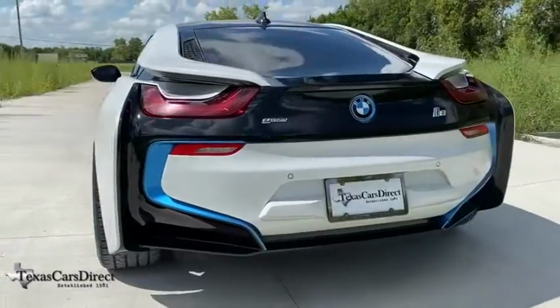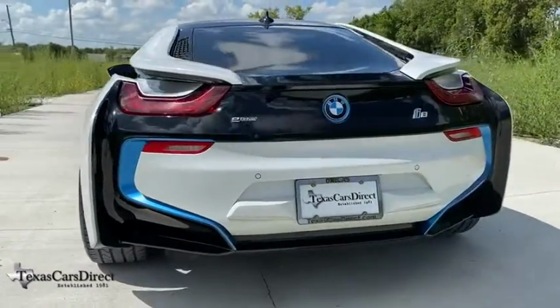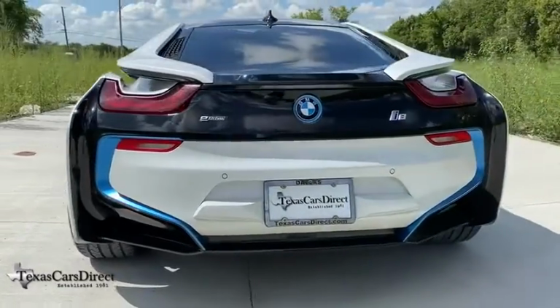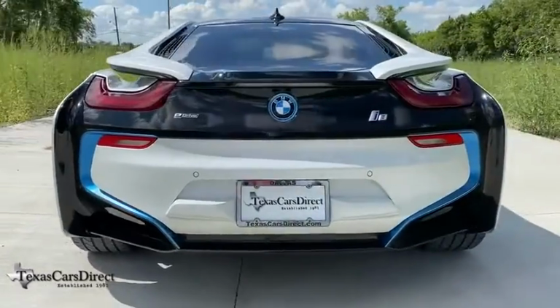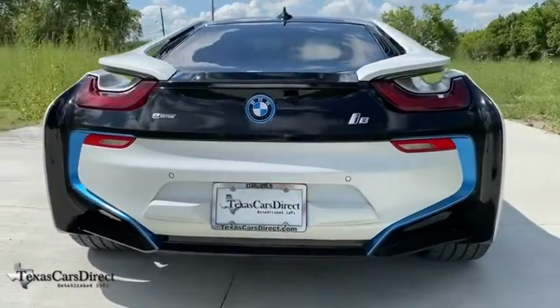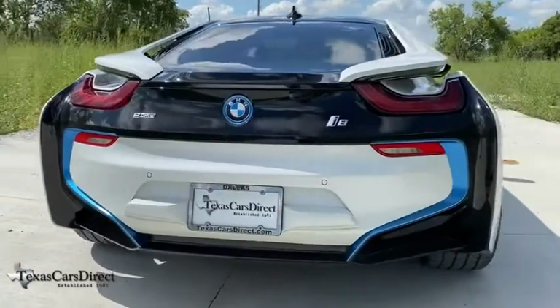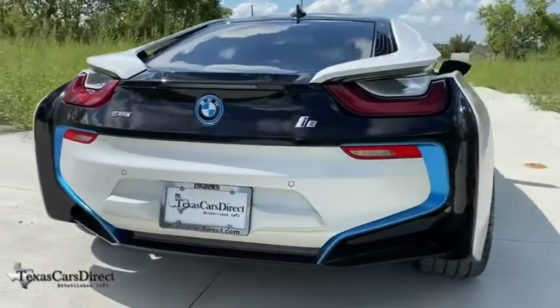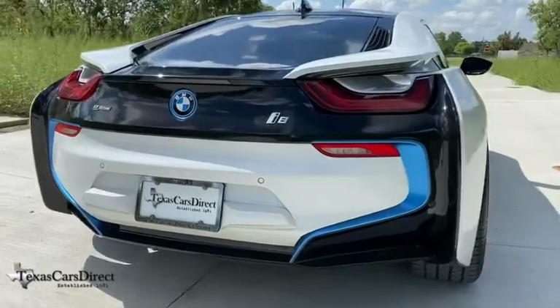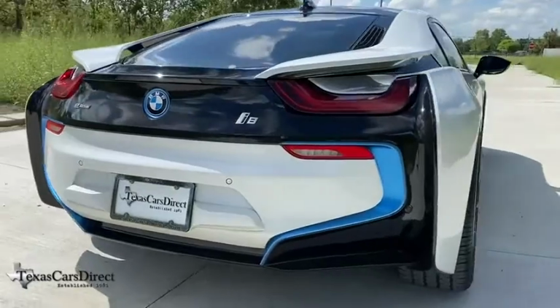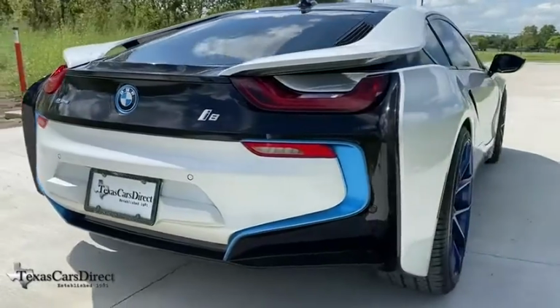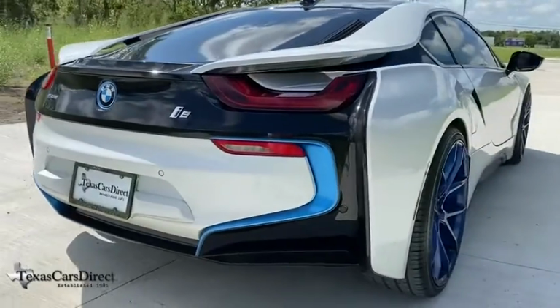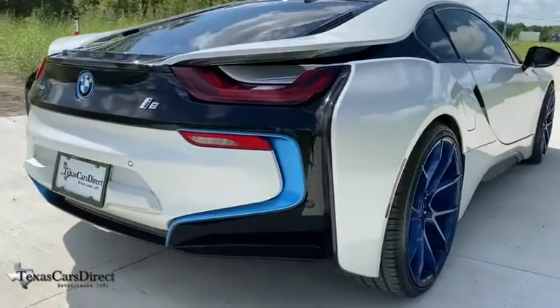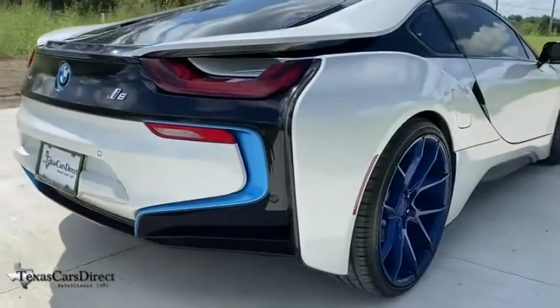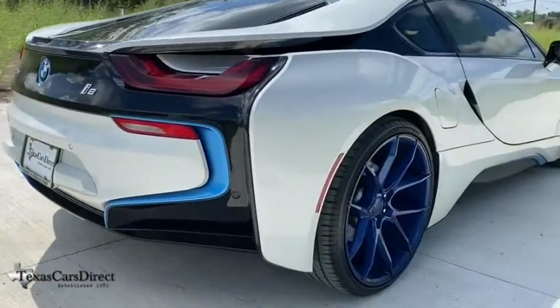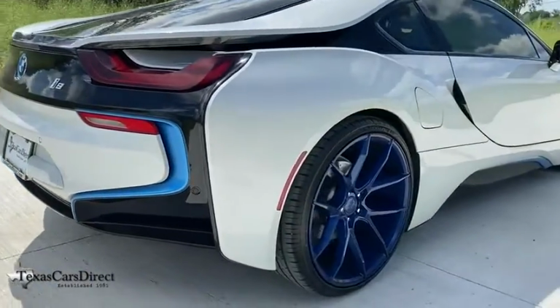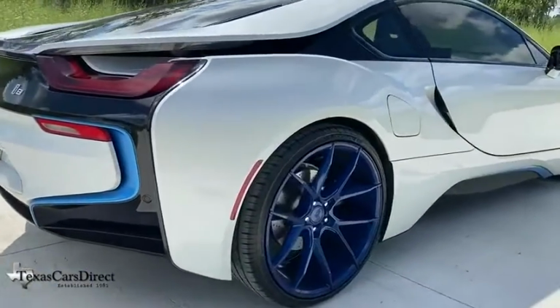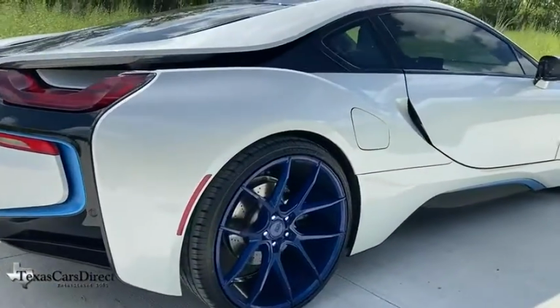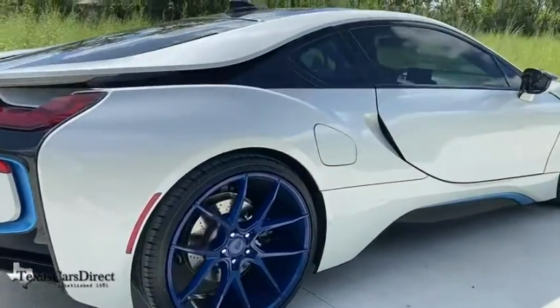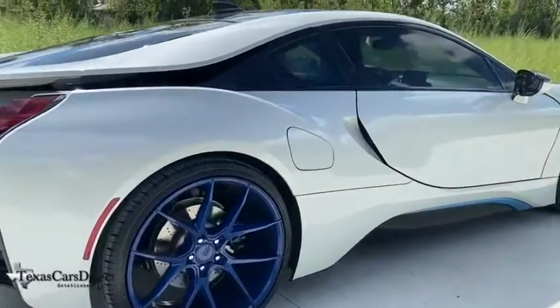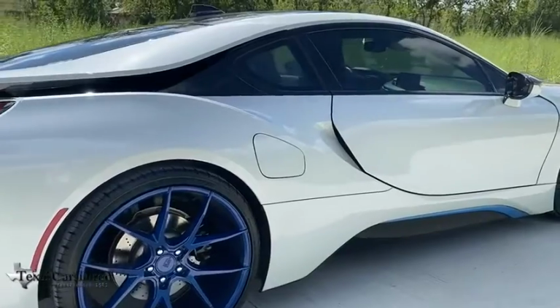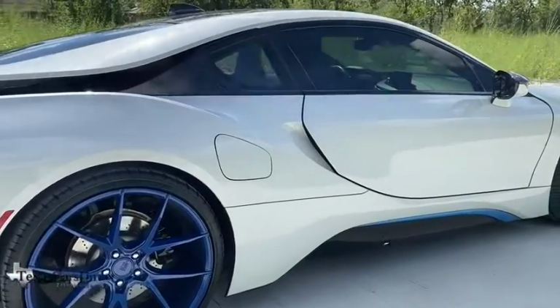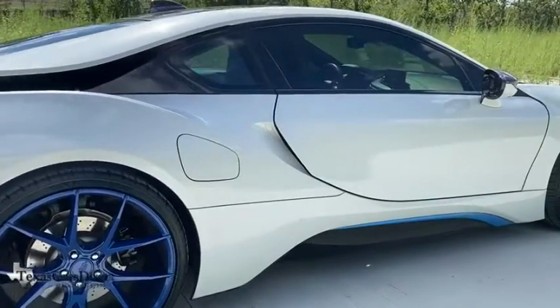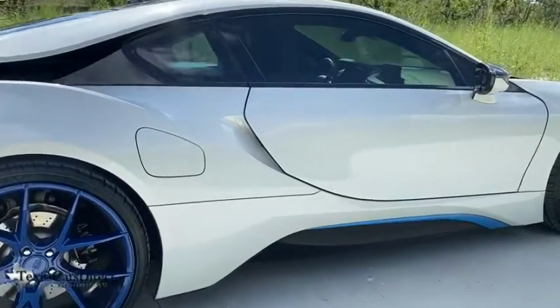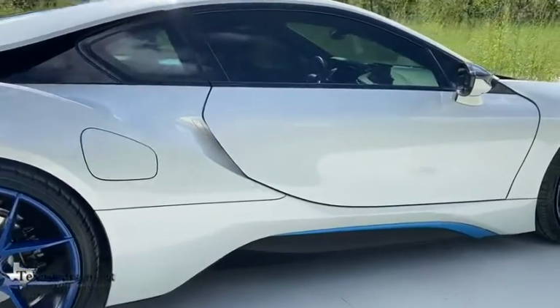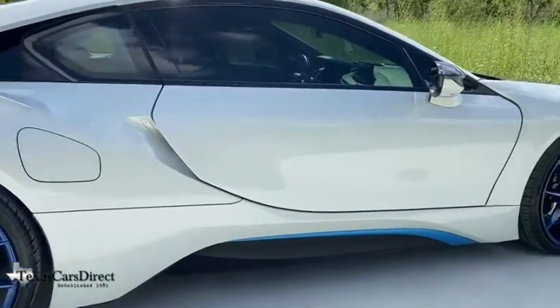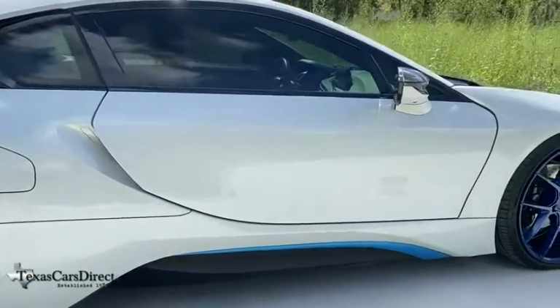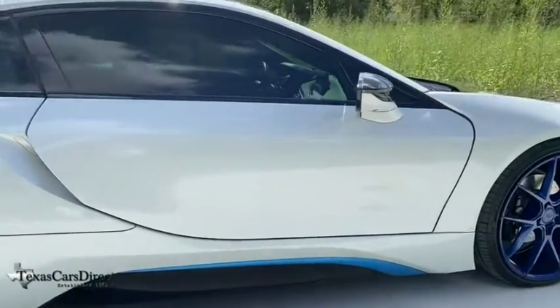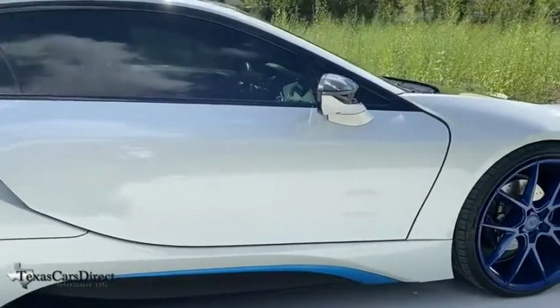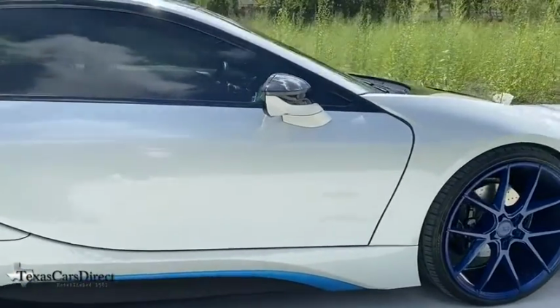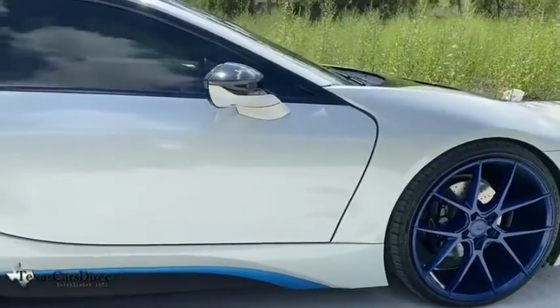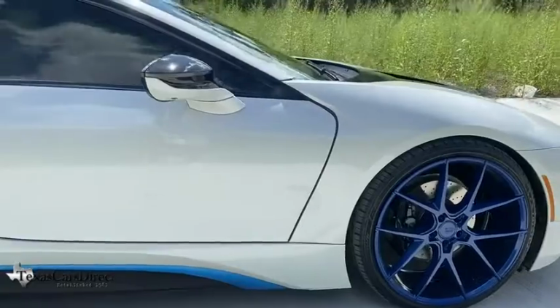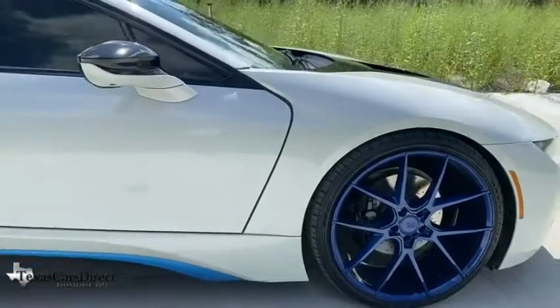Power passenger seat, navigation system, traction control, dual airbags, power steering, four-wheel disc brakes, active suspension system, universal garage door opener, security system, power windows, electronic stability control.